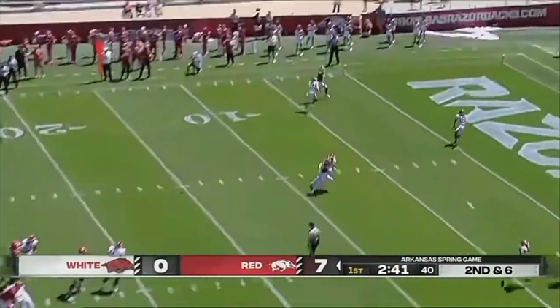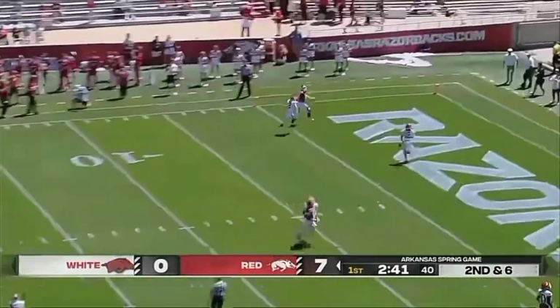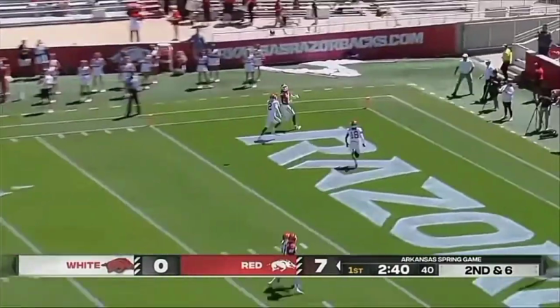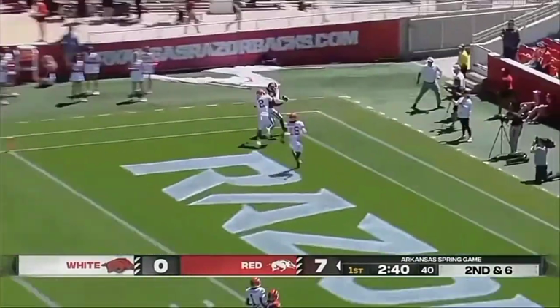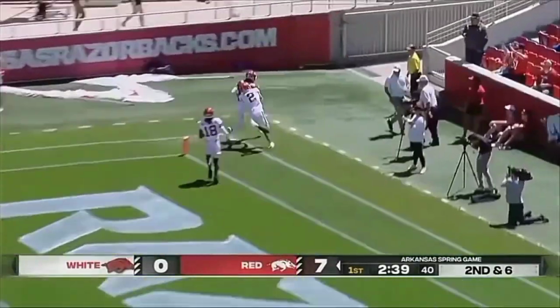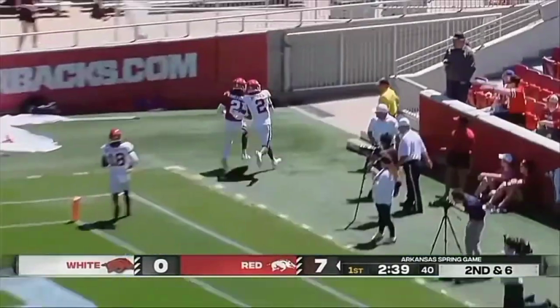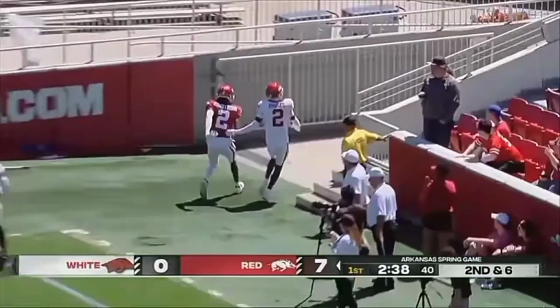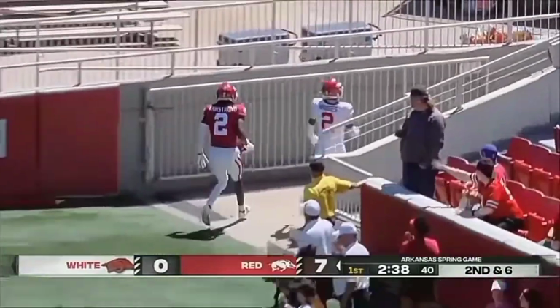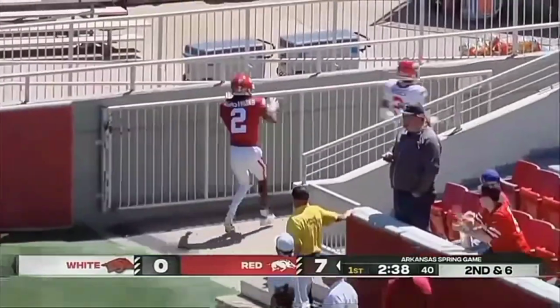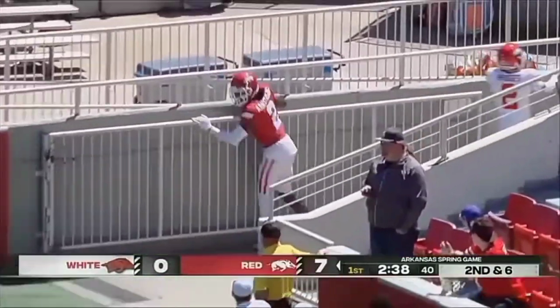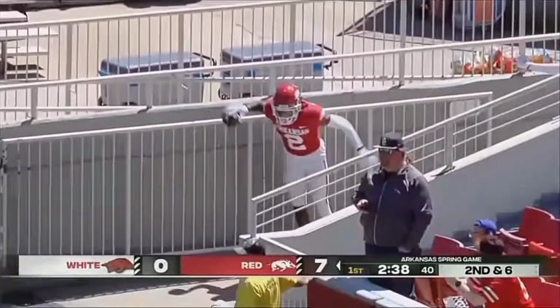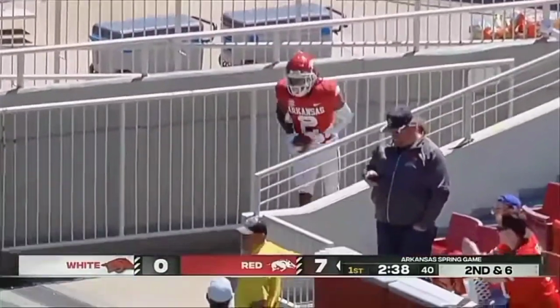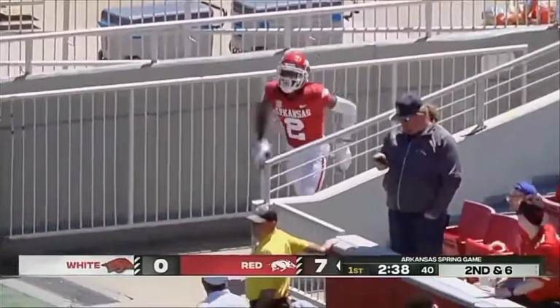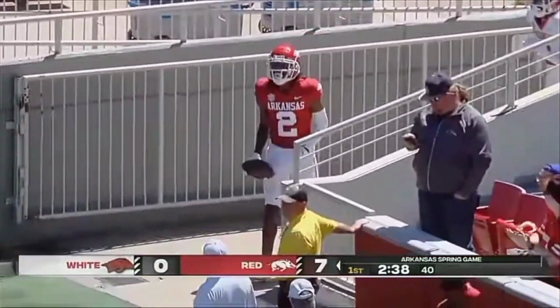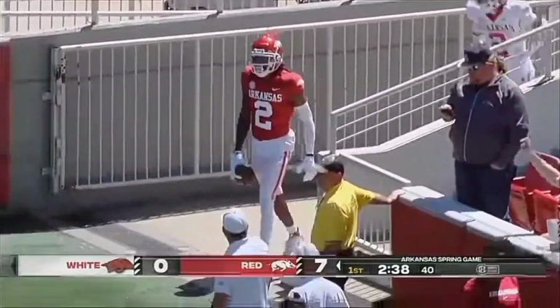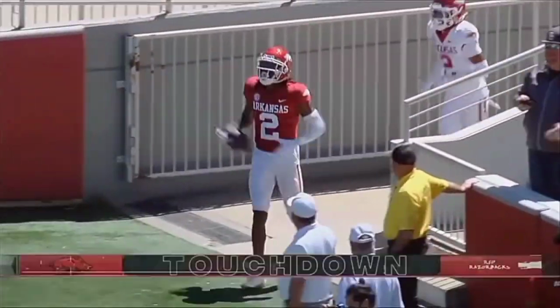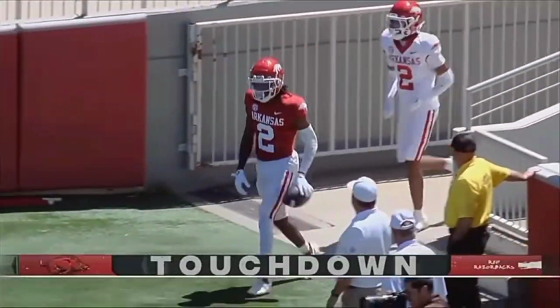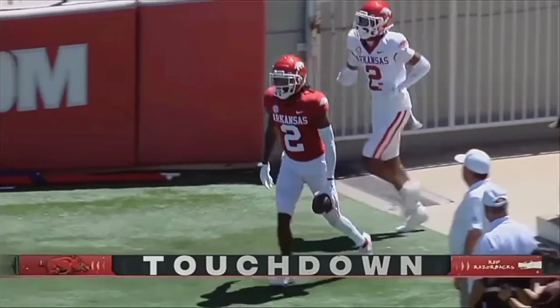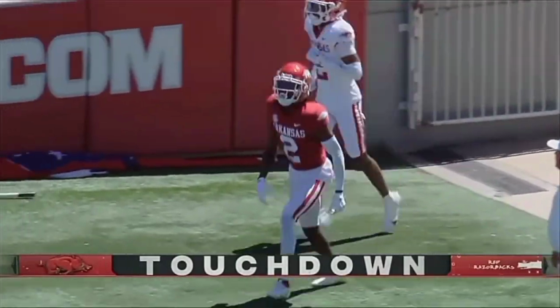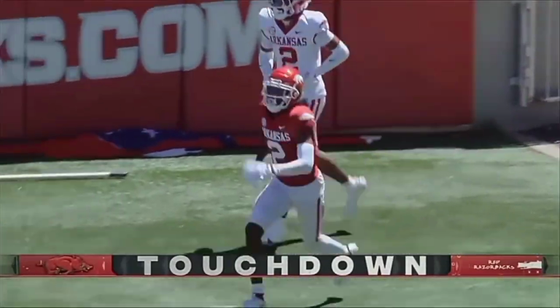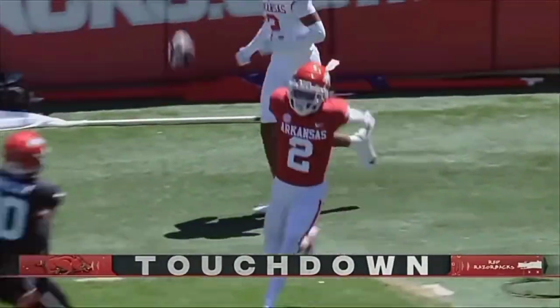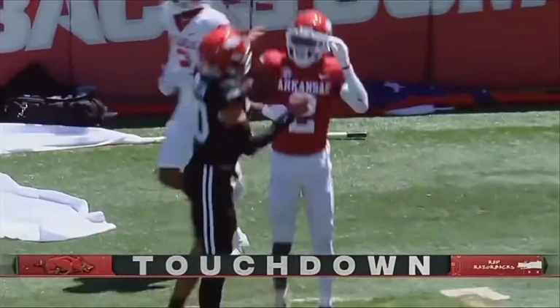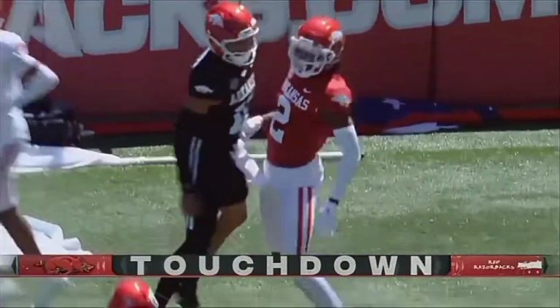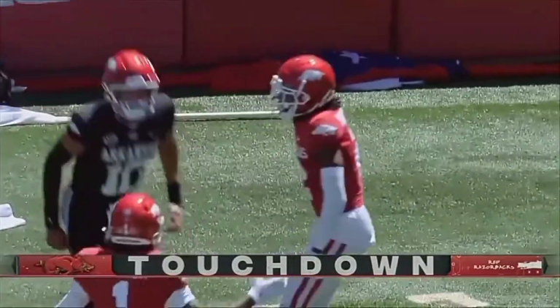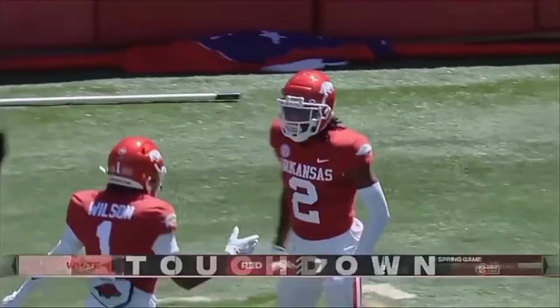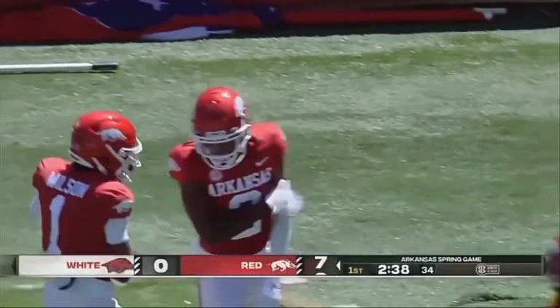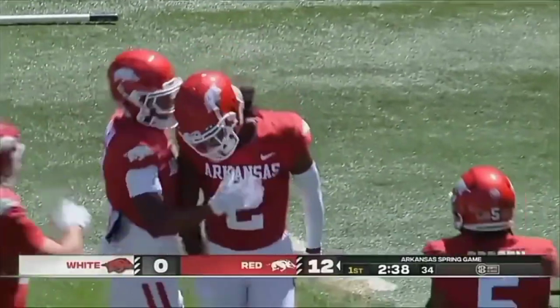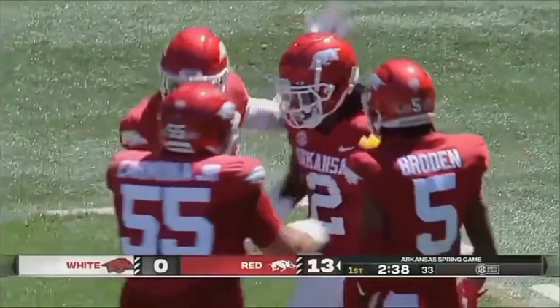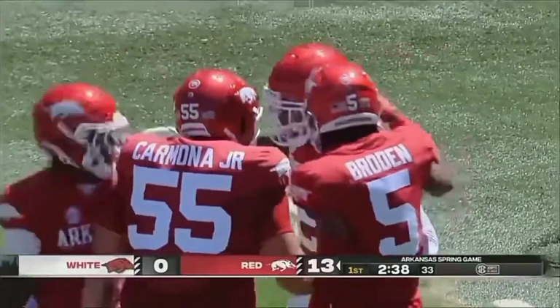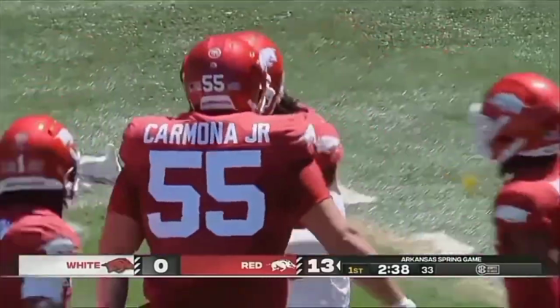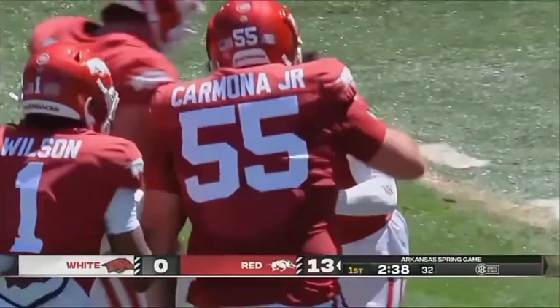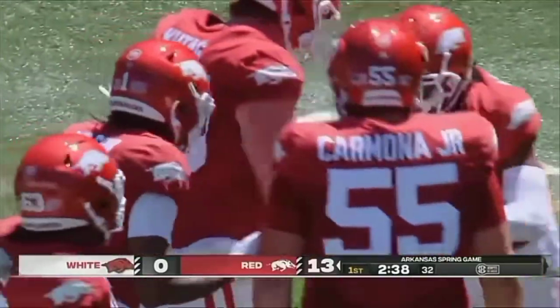Green will go to the end zone. Did he get both feet in? Did he get foot in? He did. Touchdown, Andrew Armstrong. 20-yard touchdown pass. Another one perfectly placed by Taylor Green.